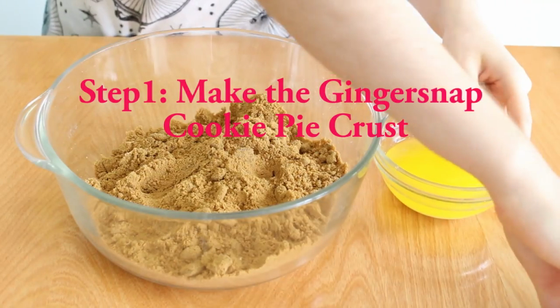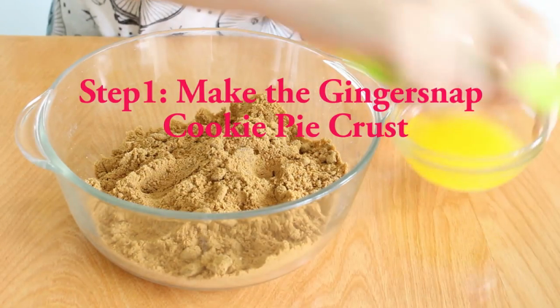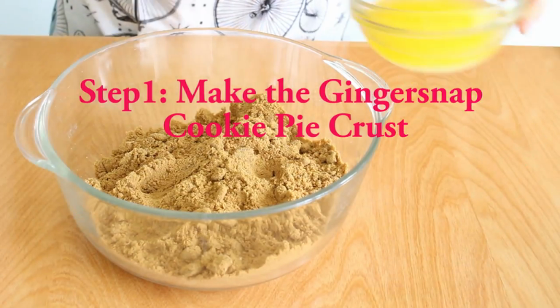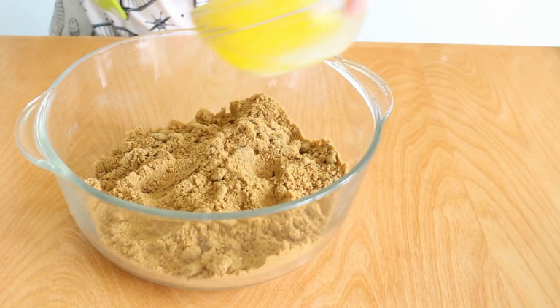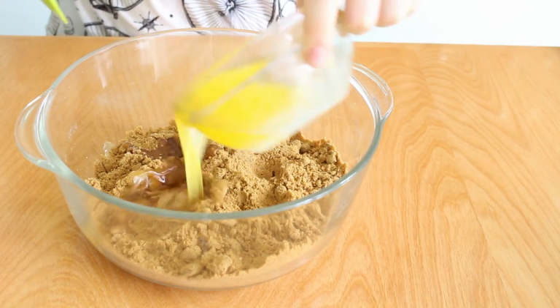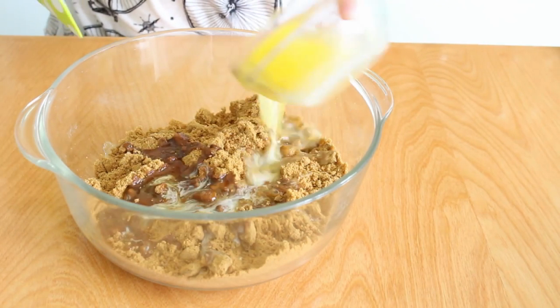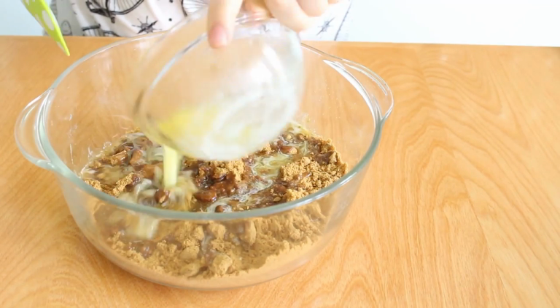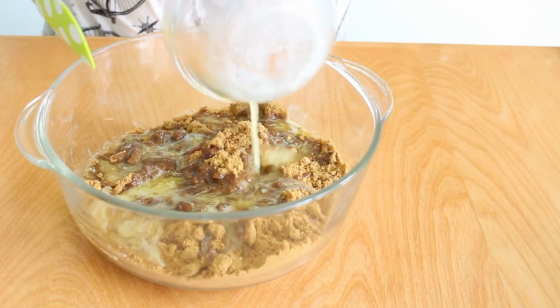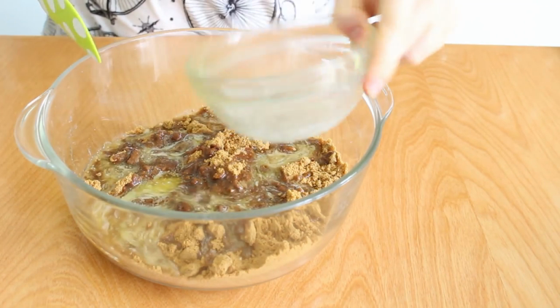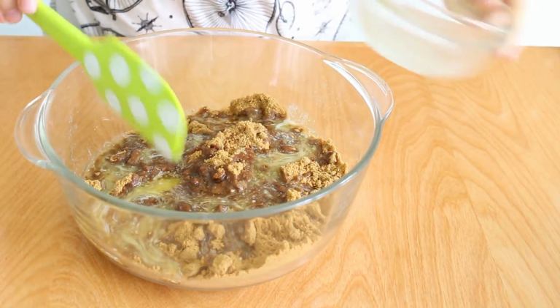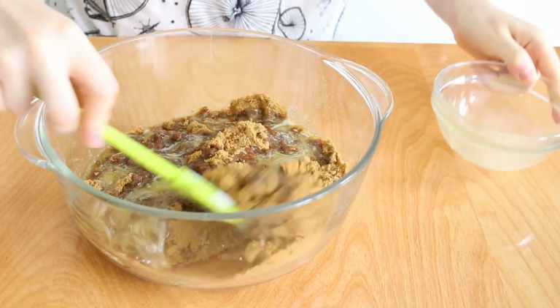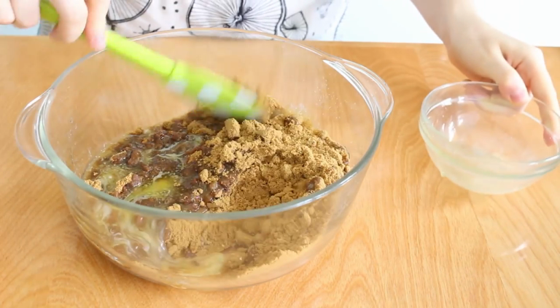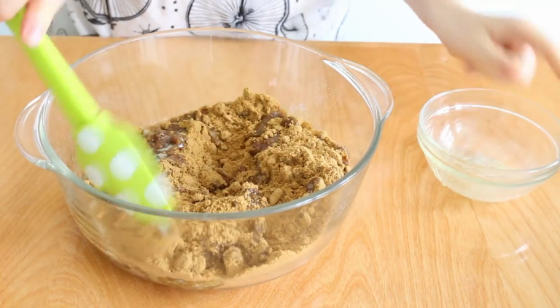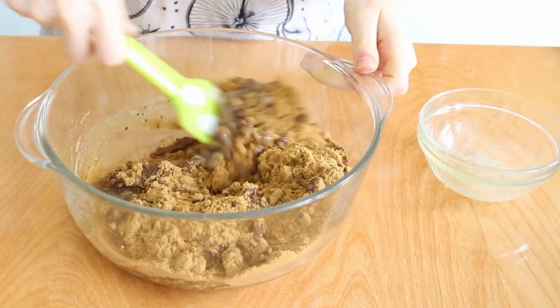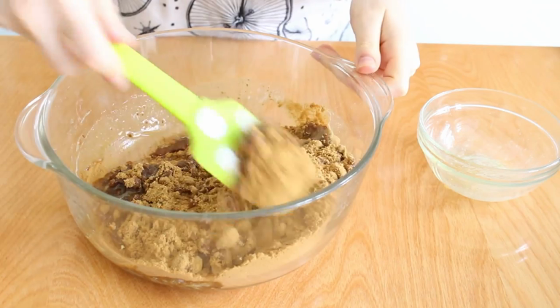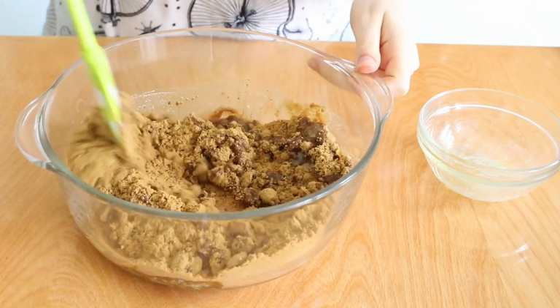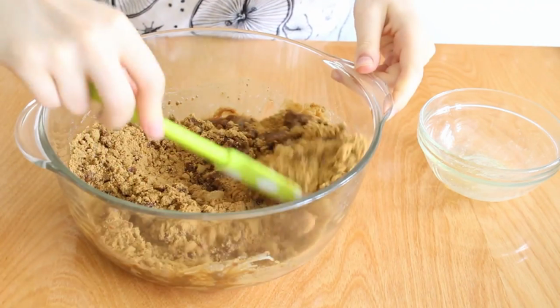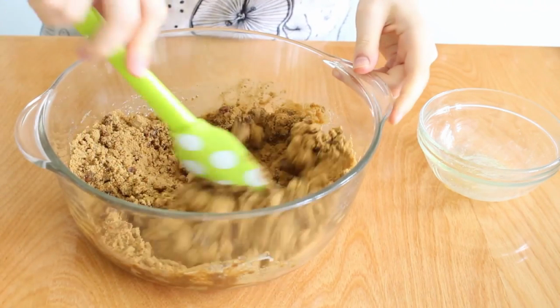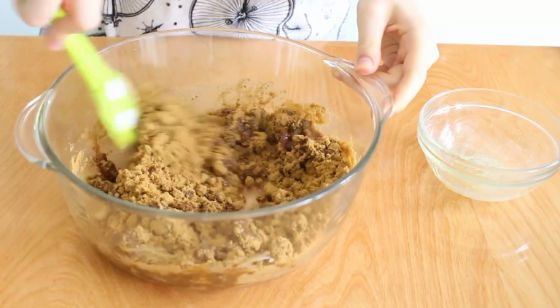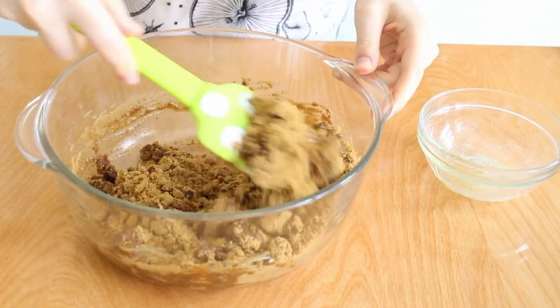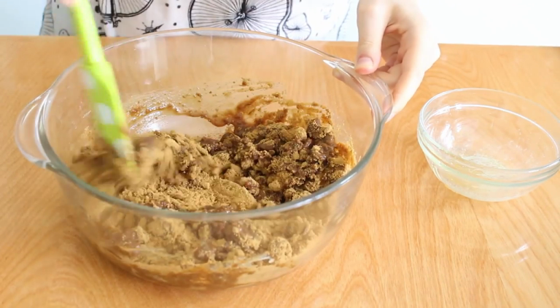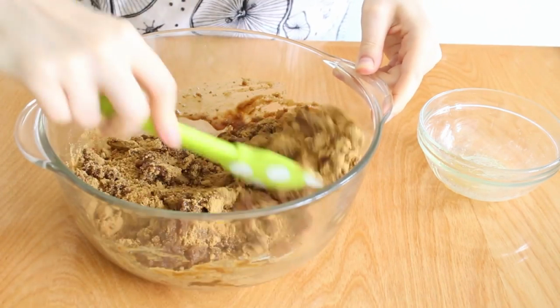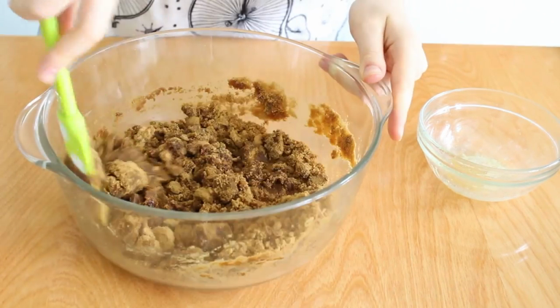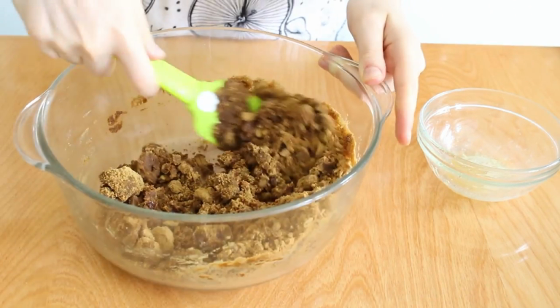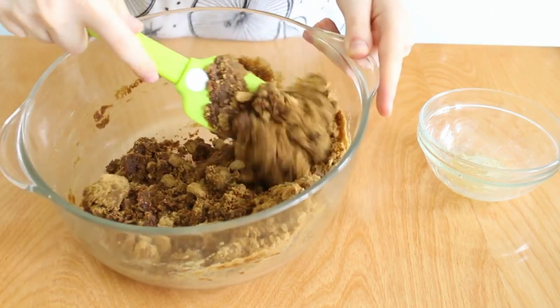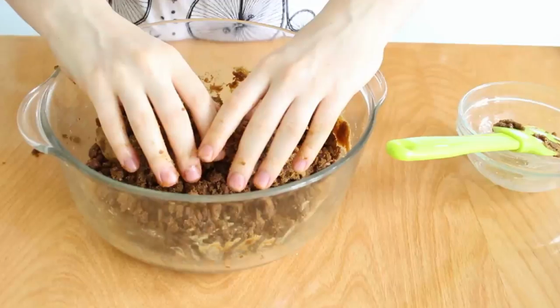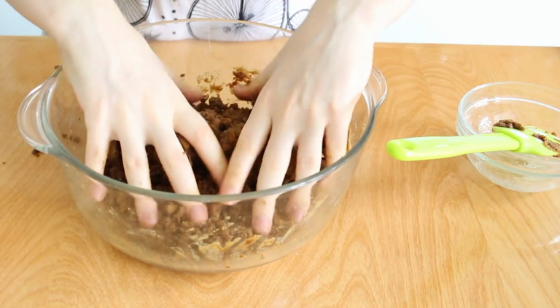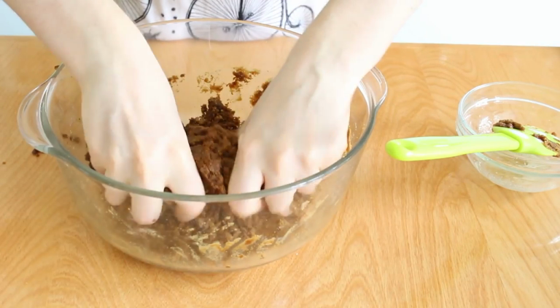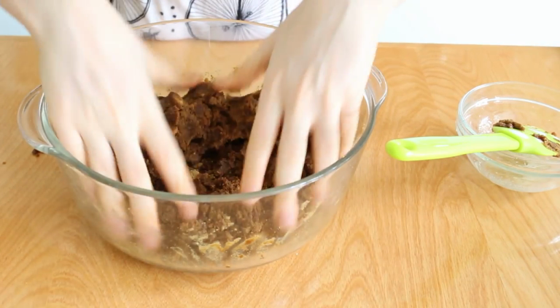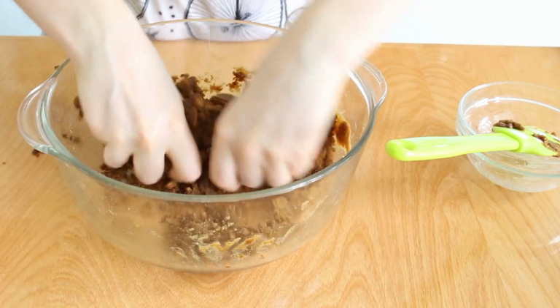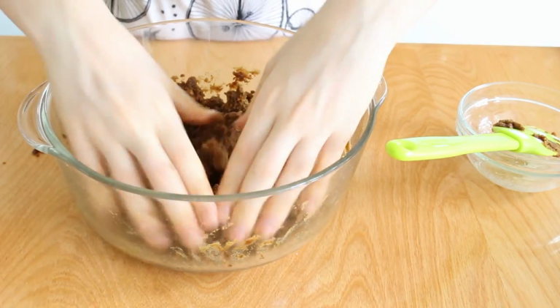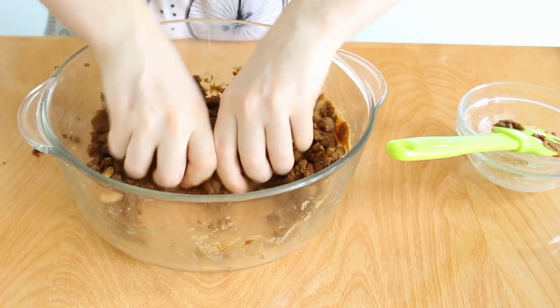I'm going to add a quarter cup plus two tablespoons of melted butter to two and a quarter cups of crushed ginger snap cookies. Fold this until combined. Once it's mostly combined, use your hands just to break up any chunks that form with the butter.